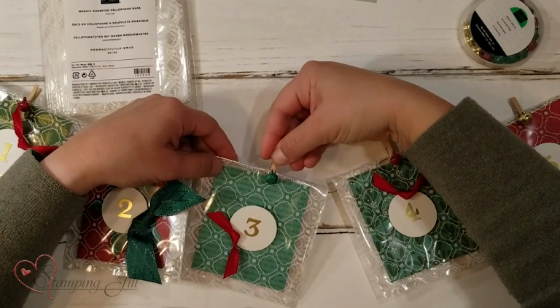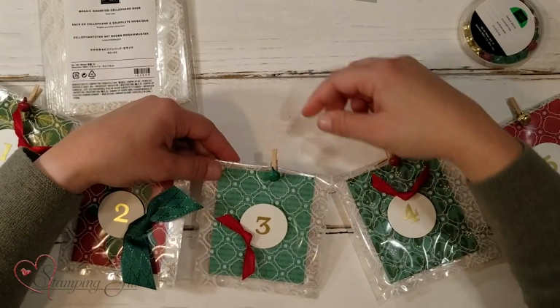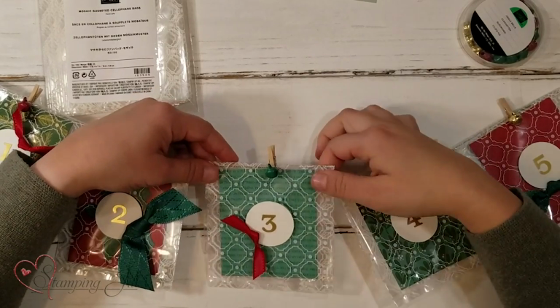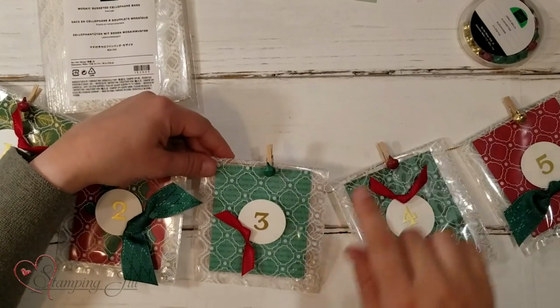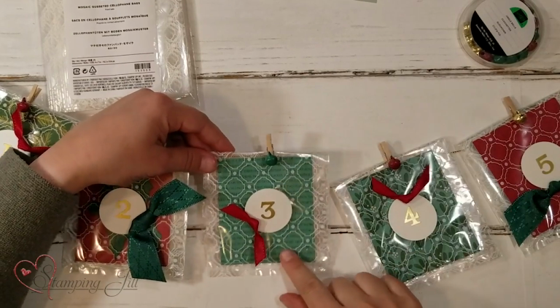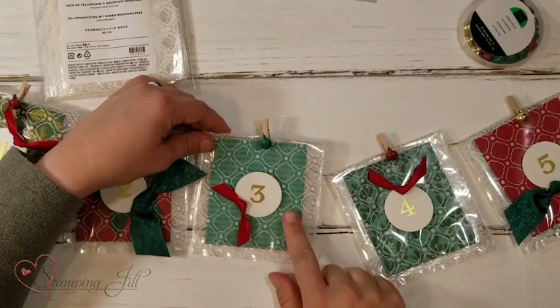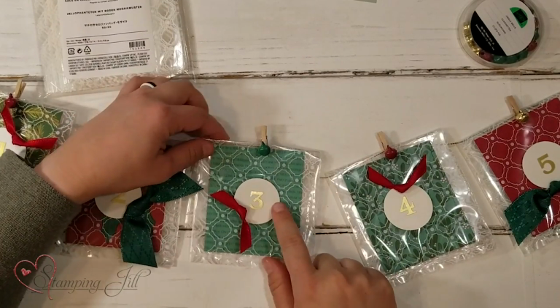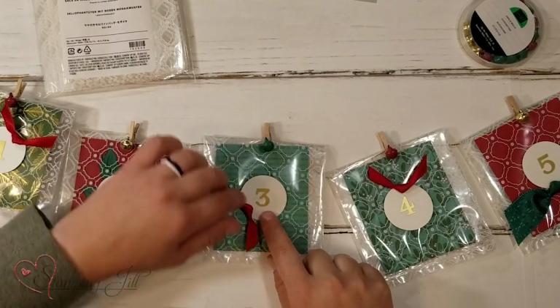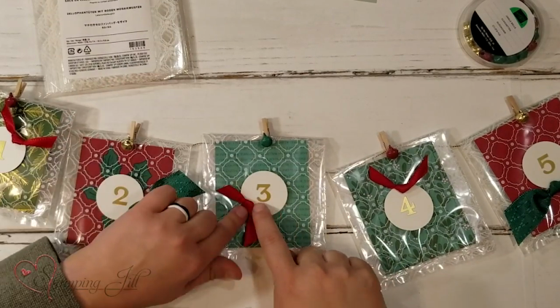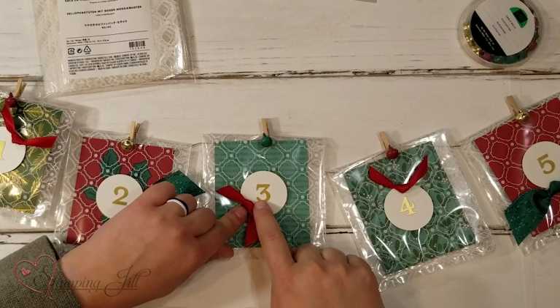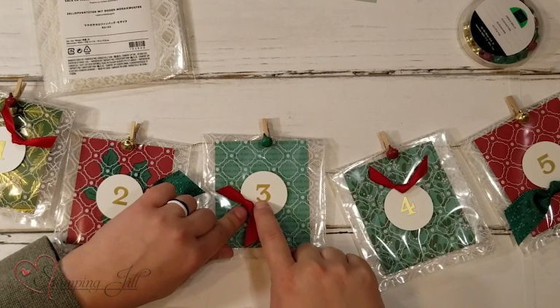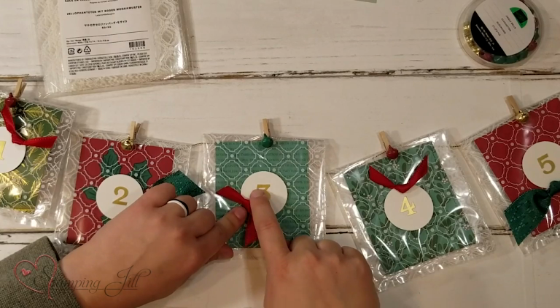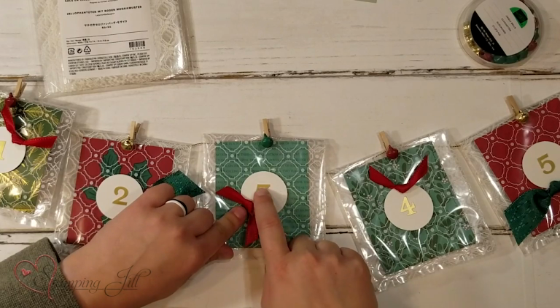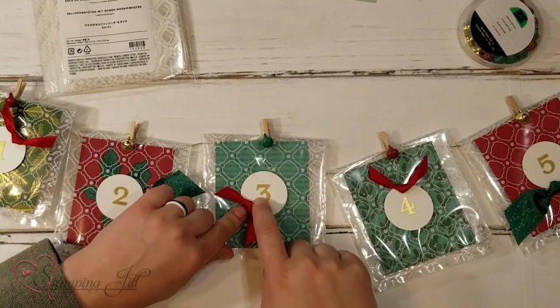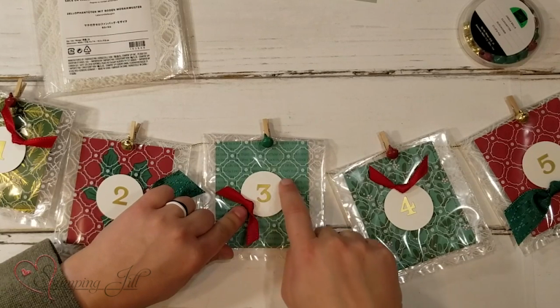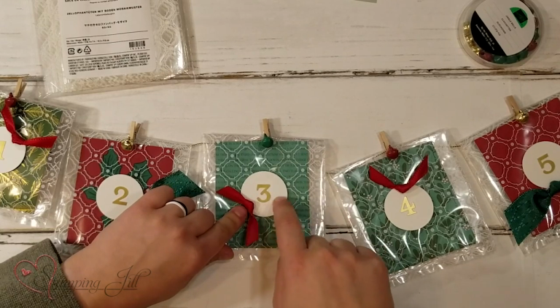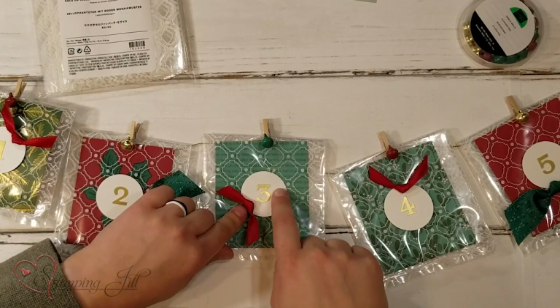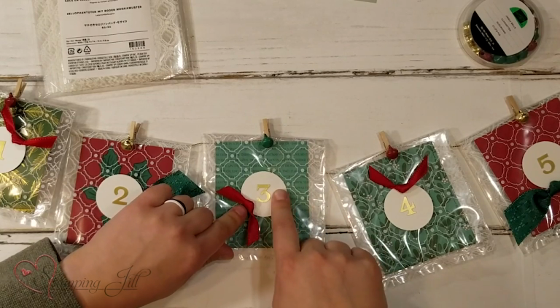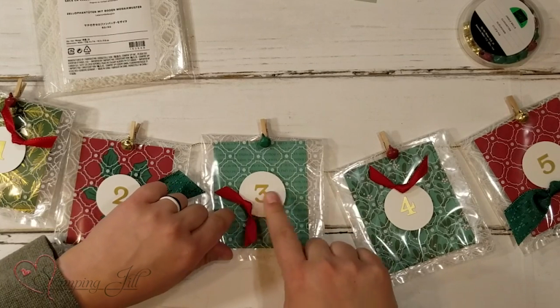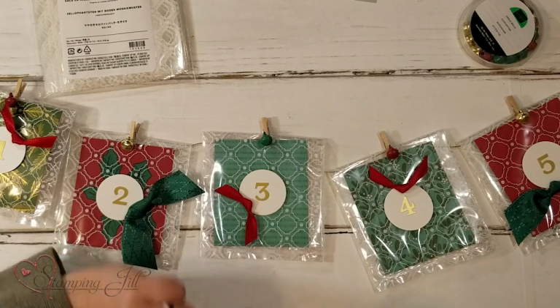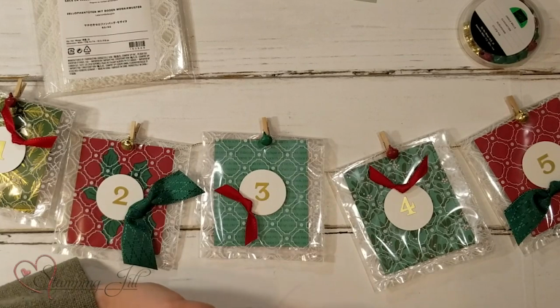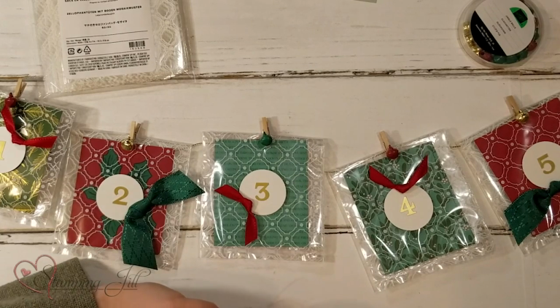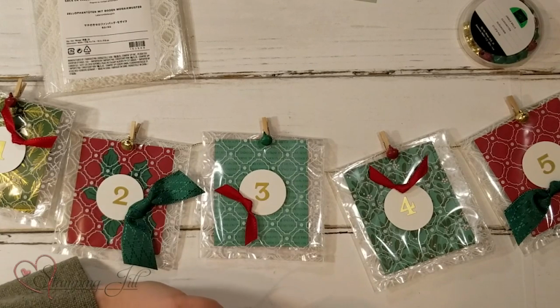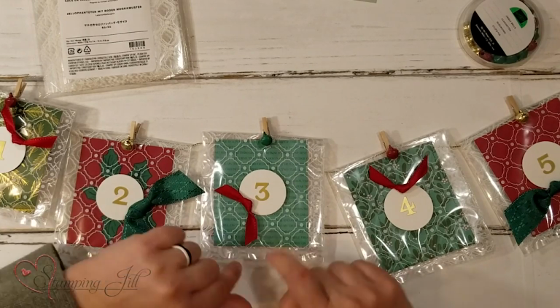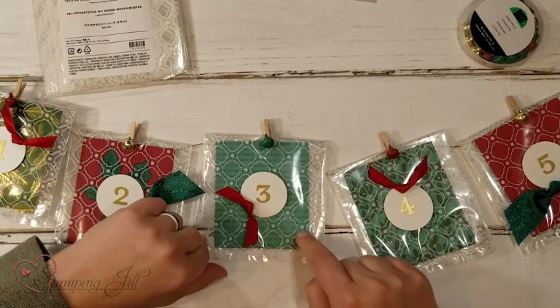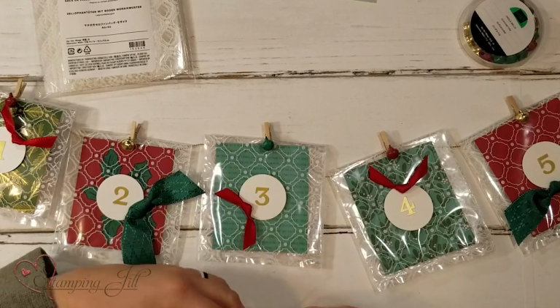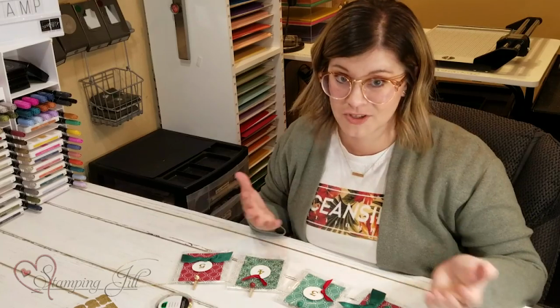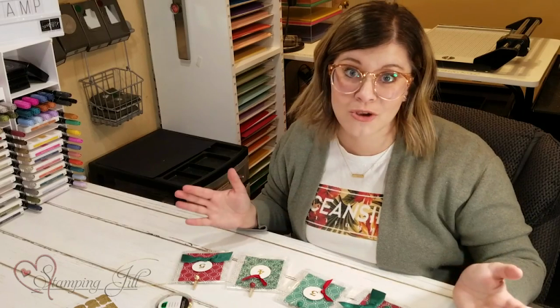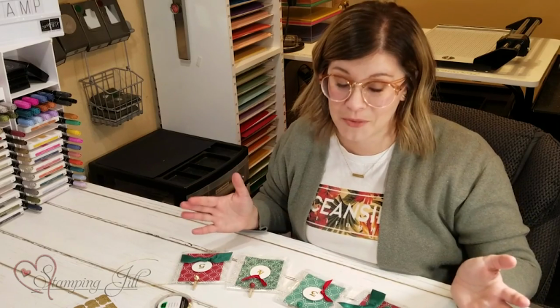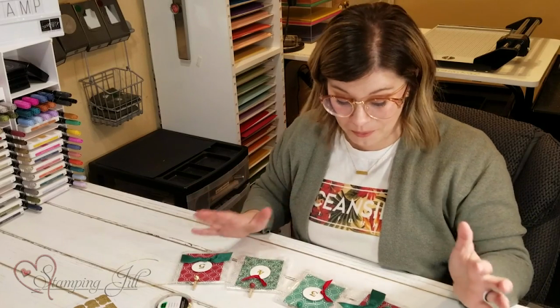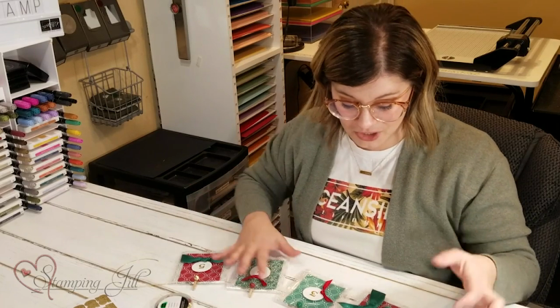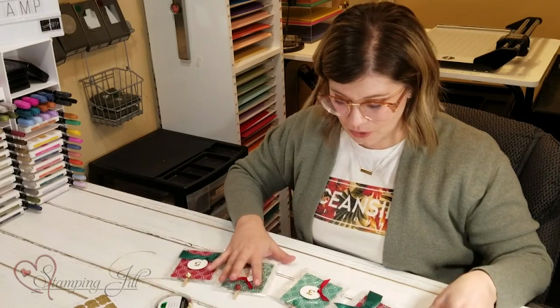I just decorated by putting the numbers on a circle punch and adding a little bit of ribbon with it. So simple, but so cute.